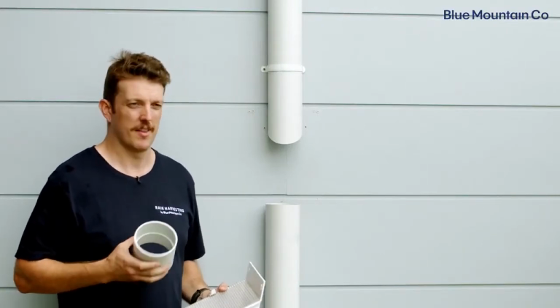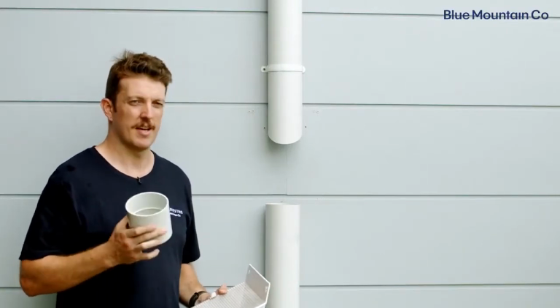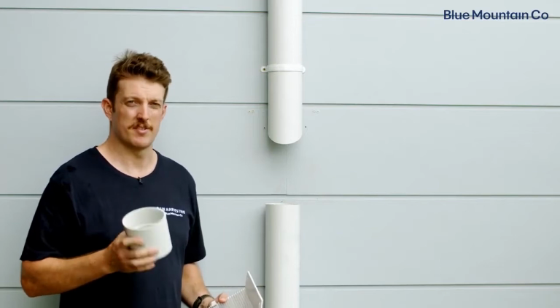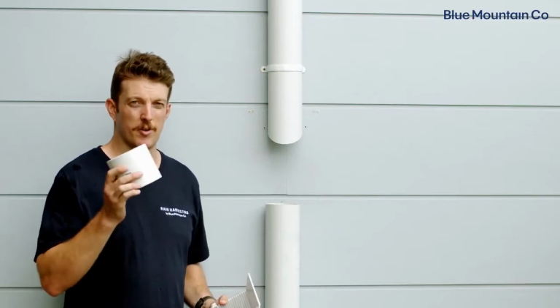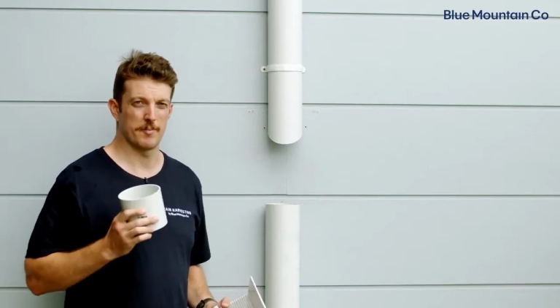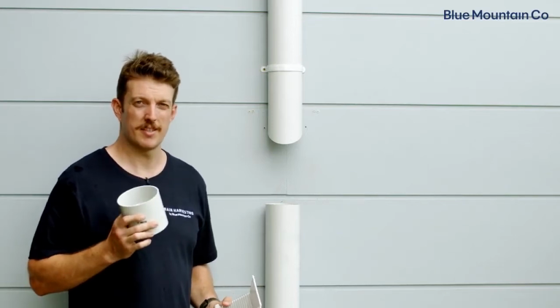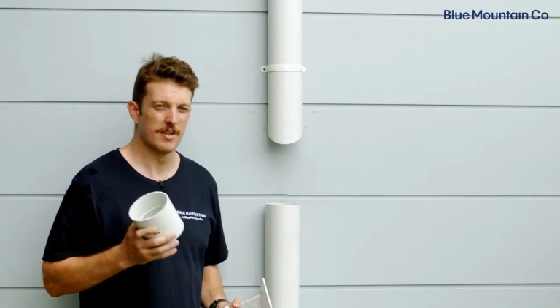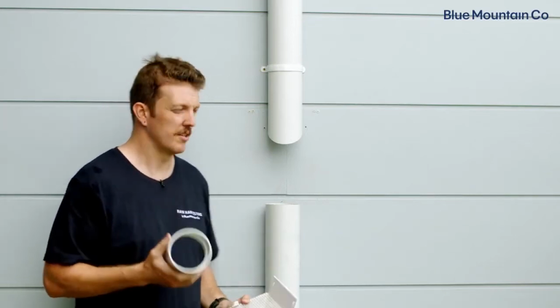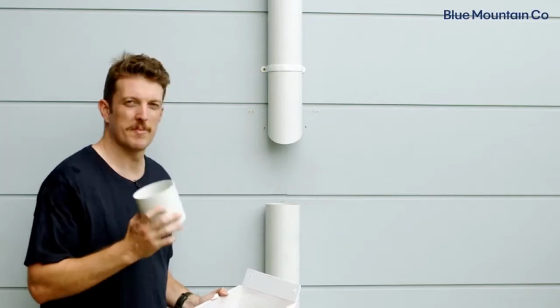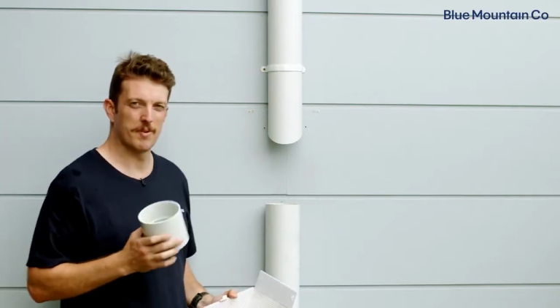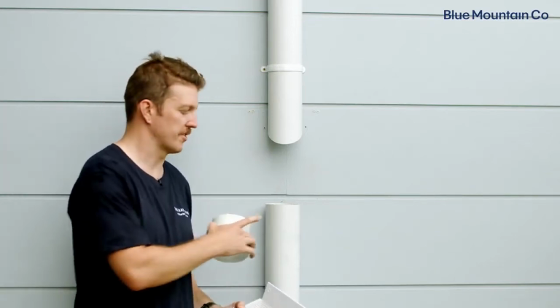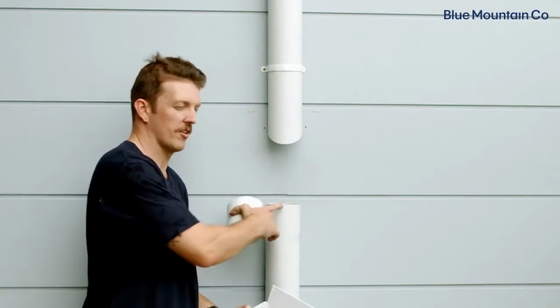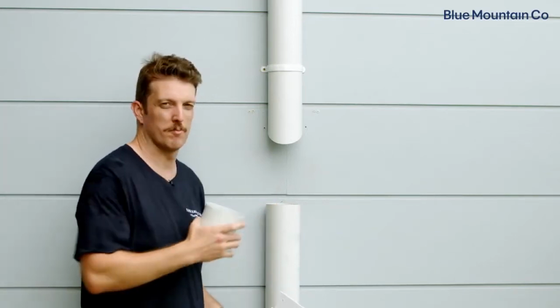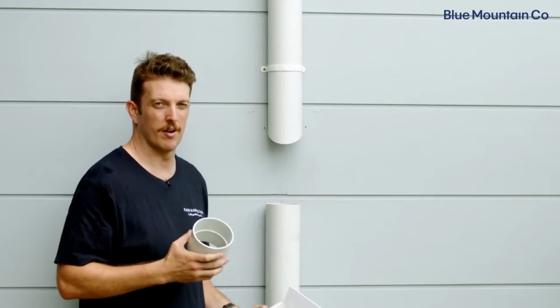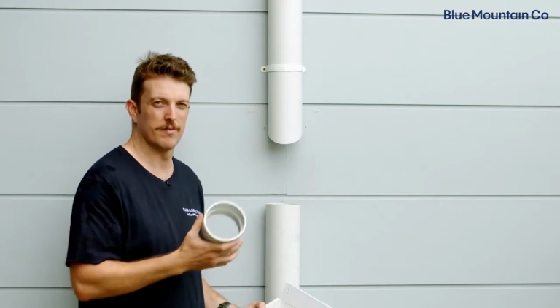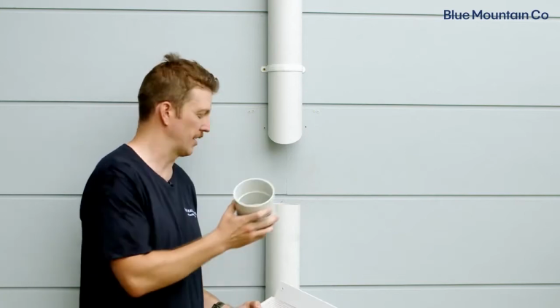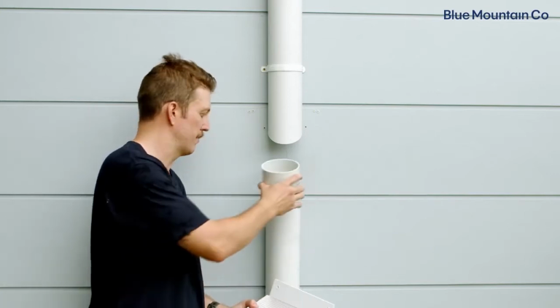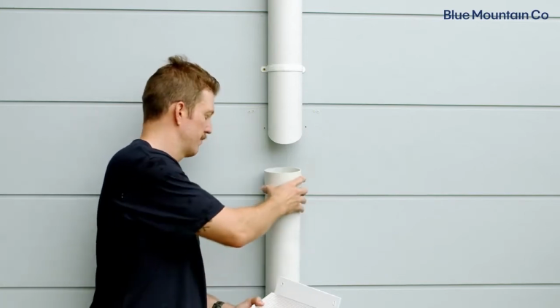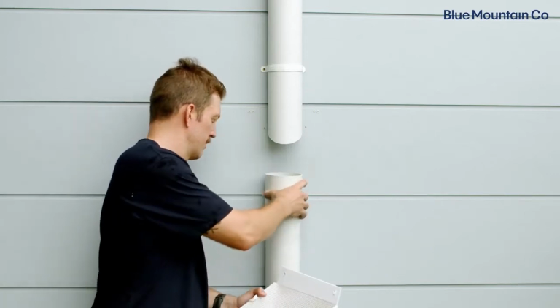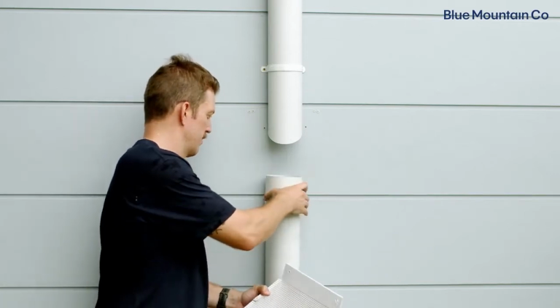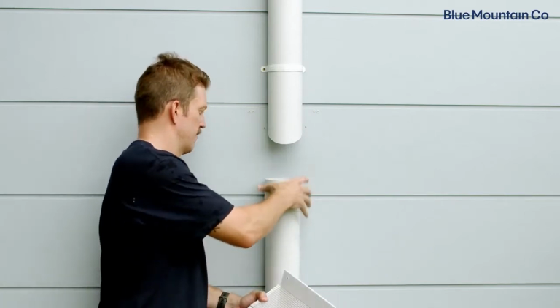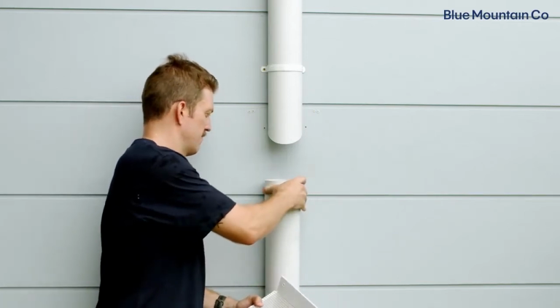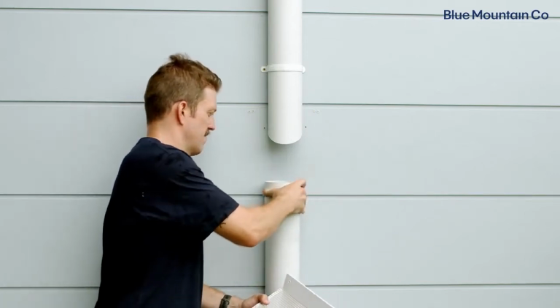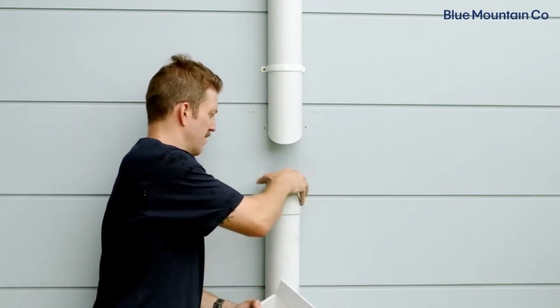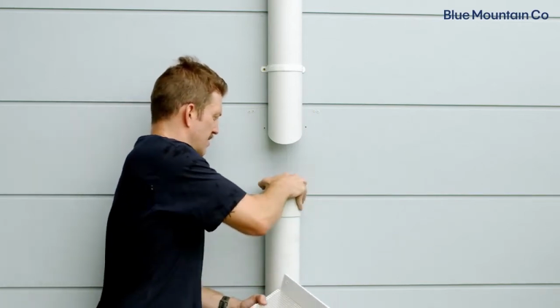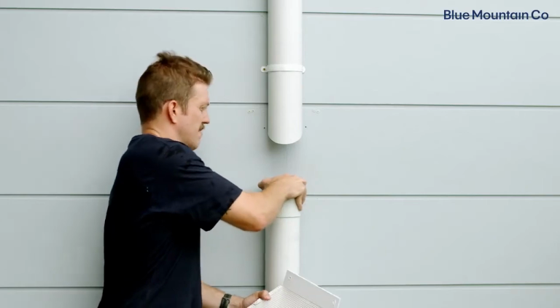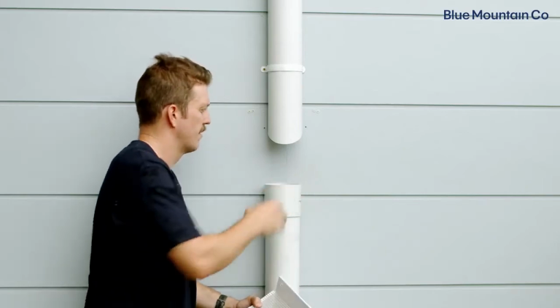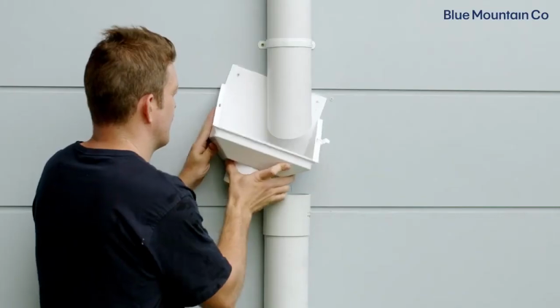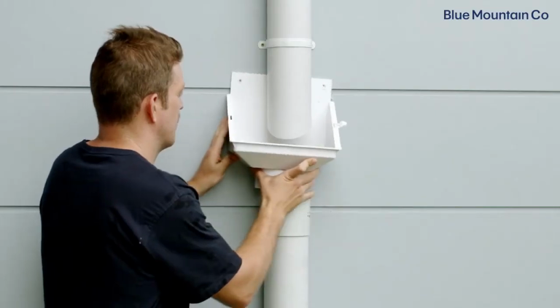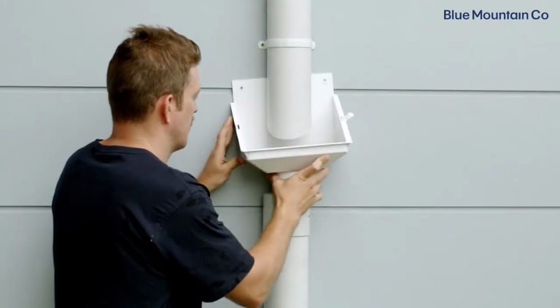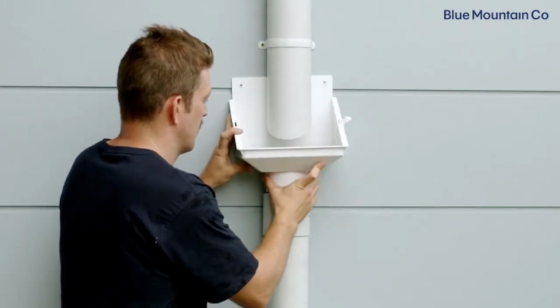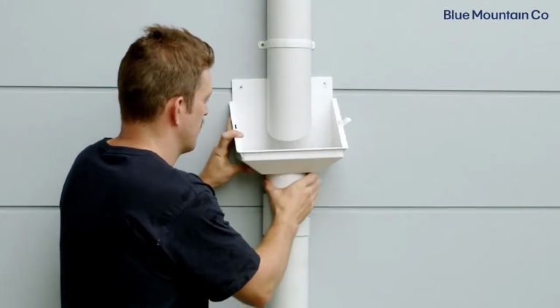The next step is to glue on our slip coupling. You can skip this step if you're using a socket on the bottom part of your downpipe. Now we've put that slip coupling in place.